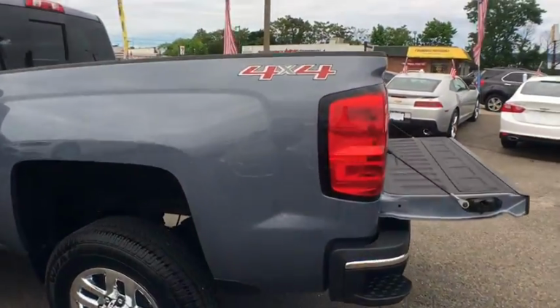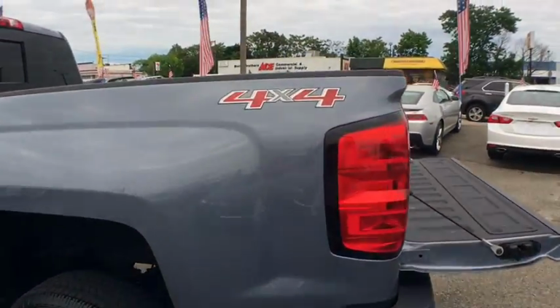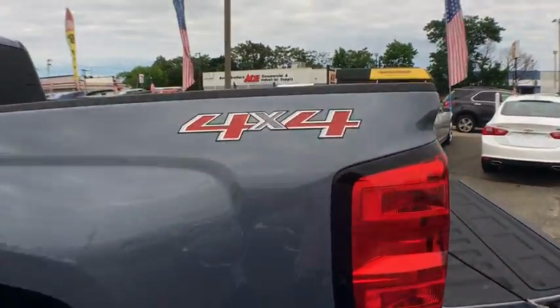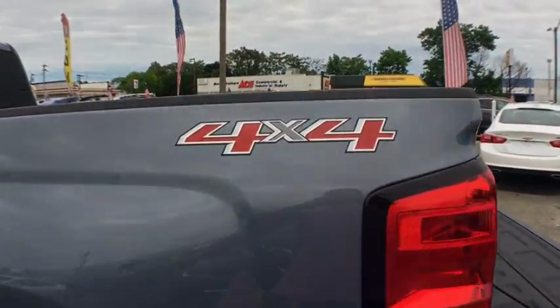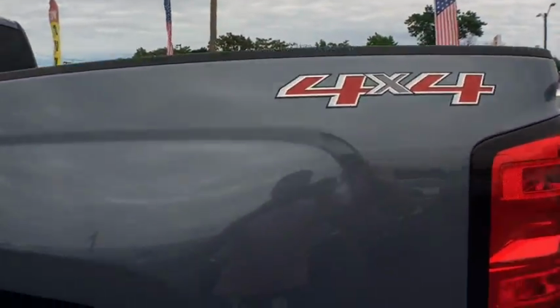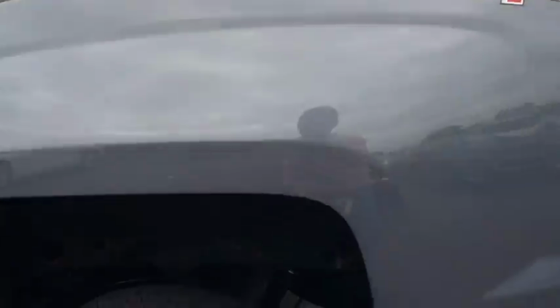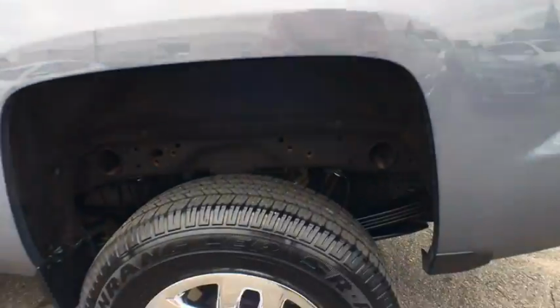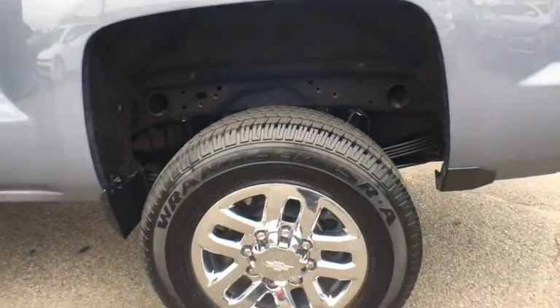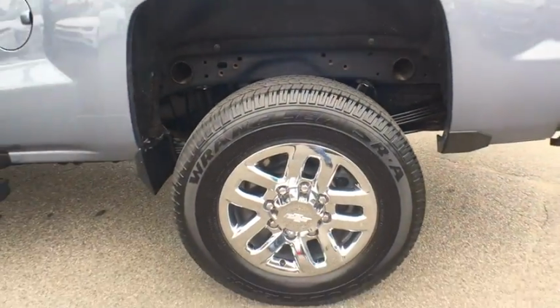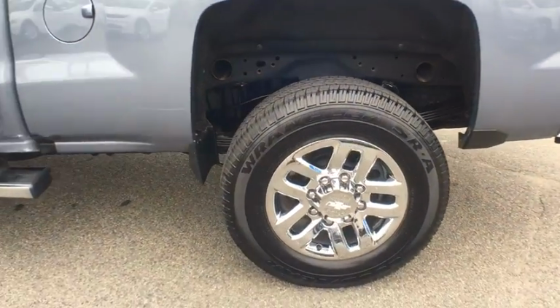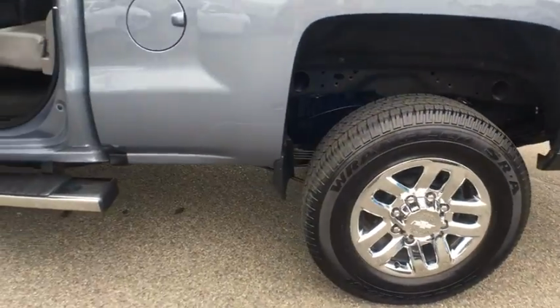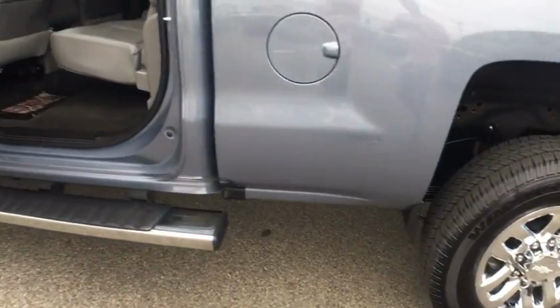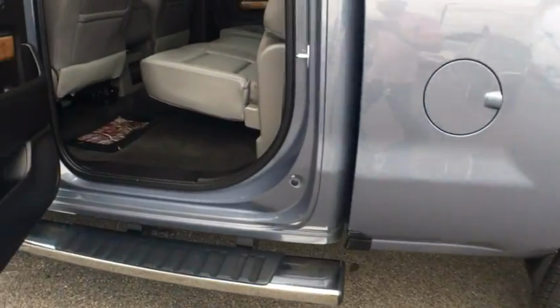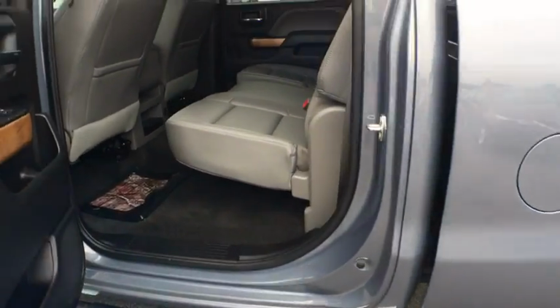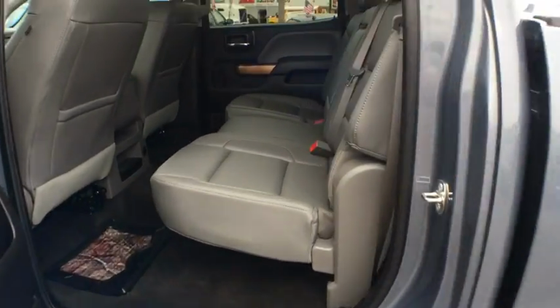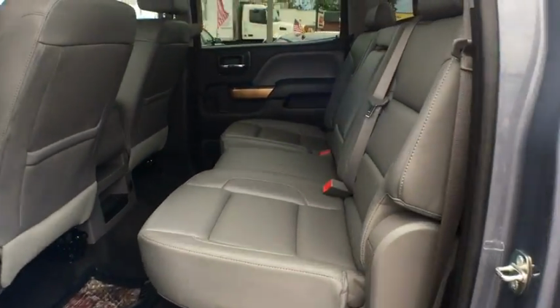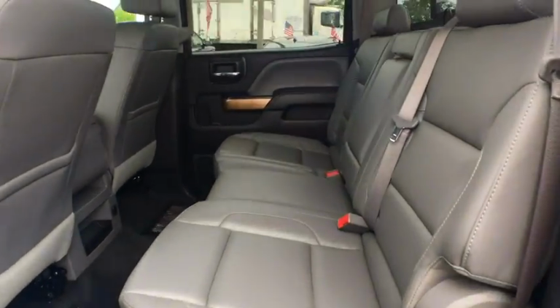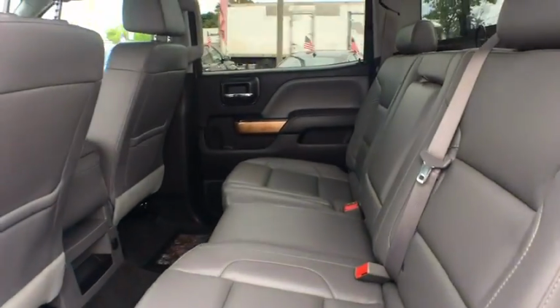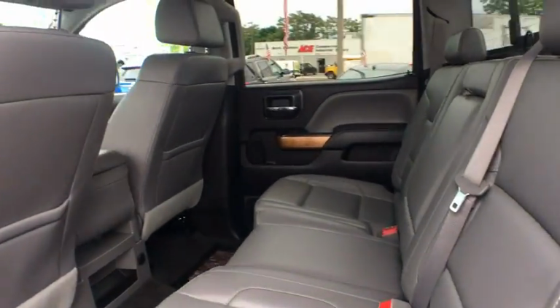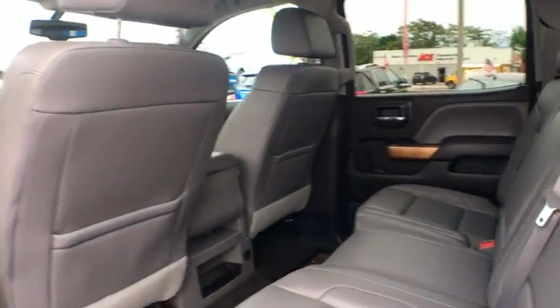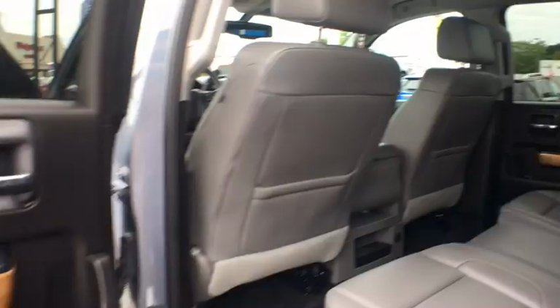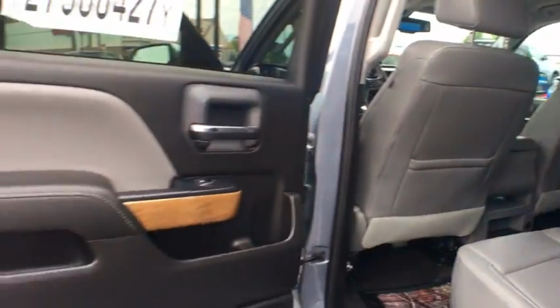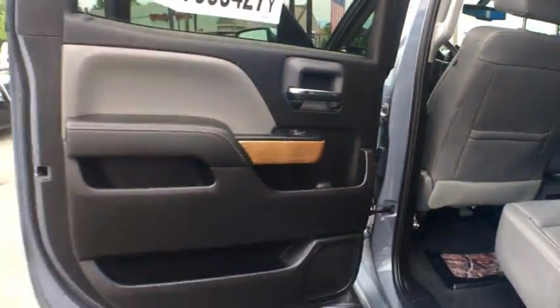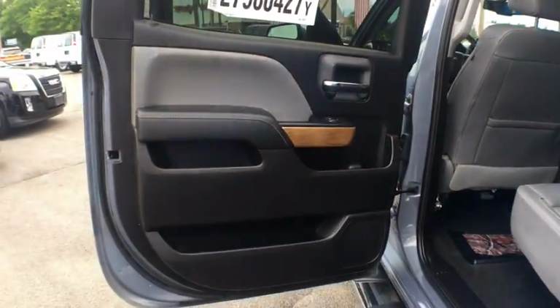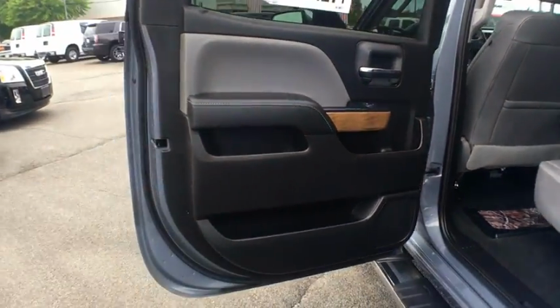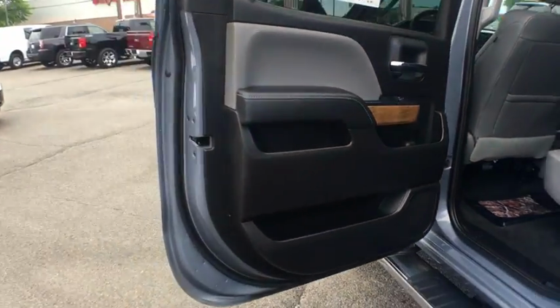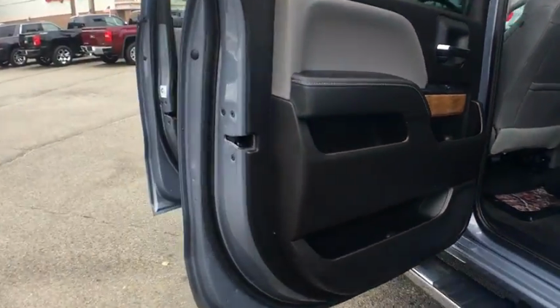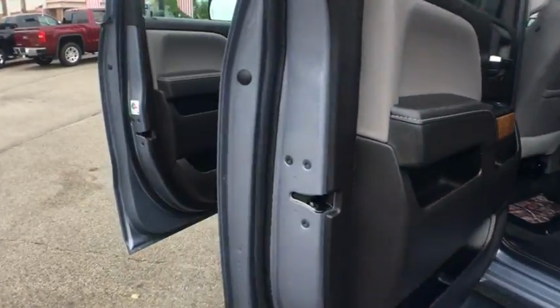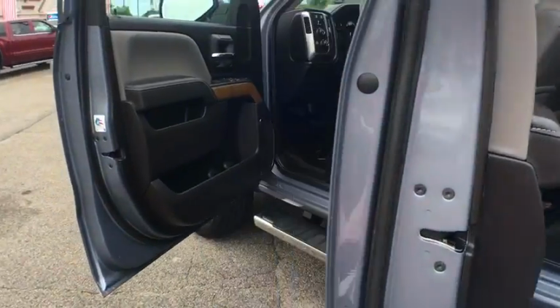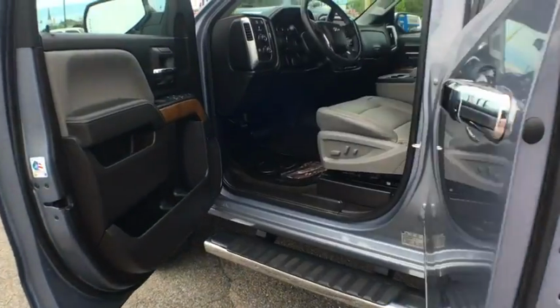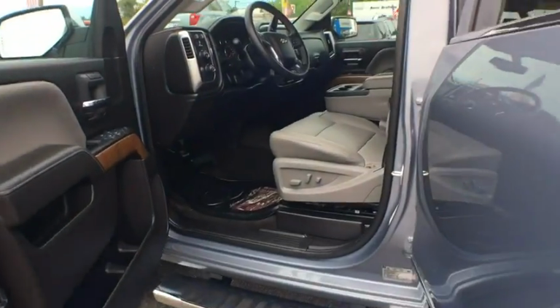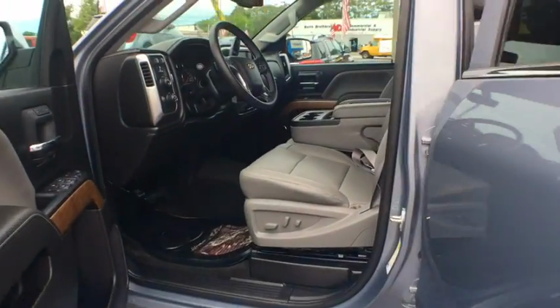Leather wrapped steering wheel, Bluetooth, adjustable steering wheel, power steering, four-wheel disc brakes, auto dimming rear-view mirror, four-wheel drive, cruise control, universal garage door opener.